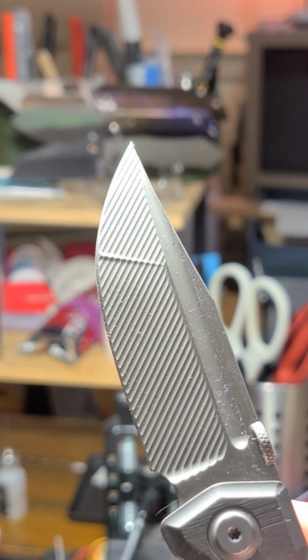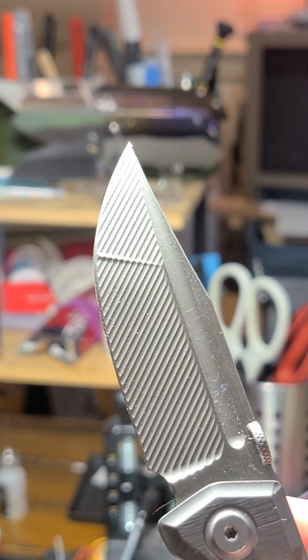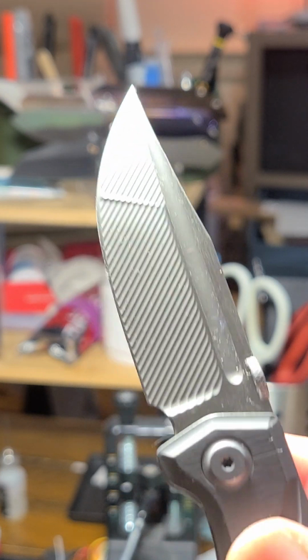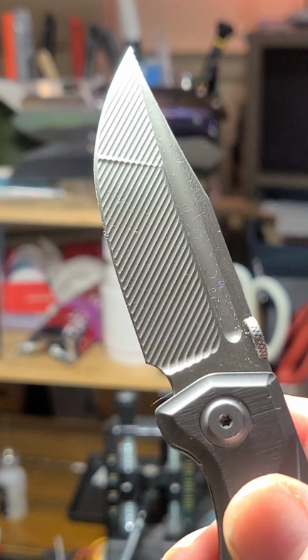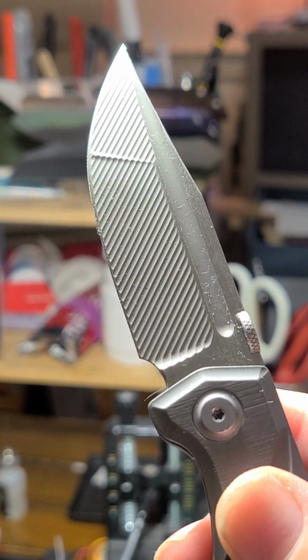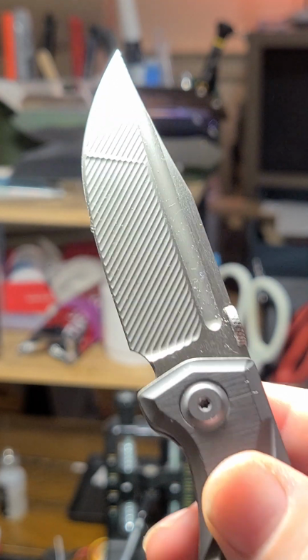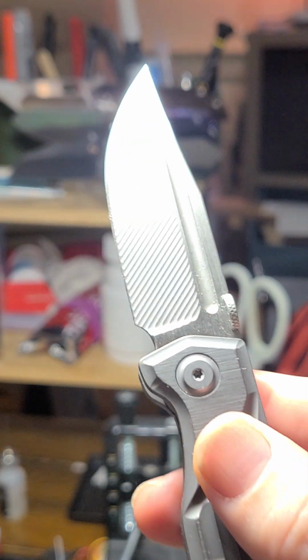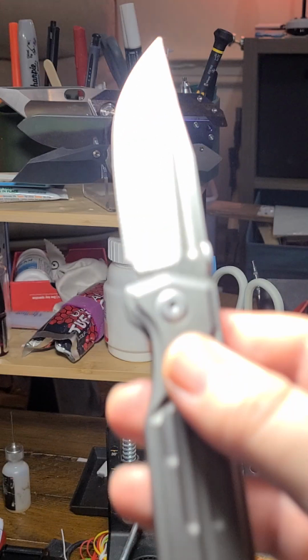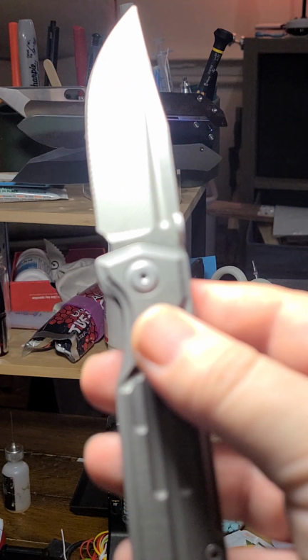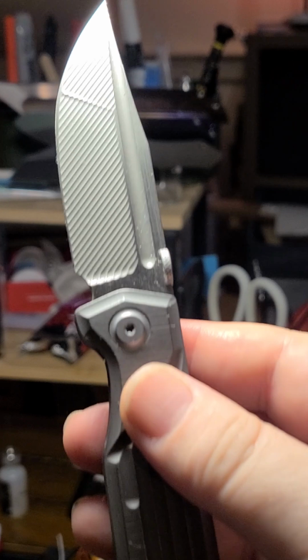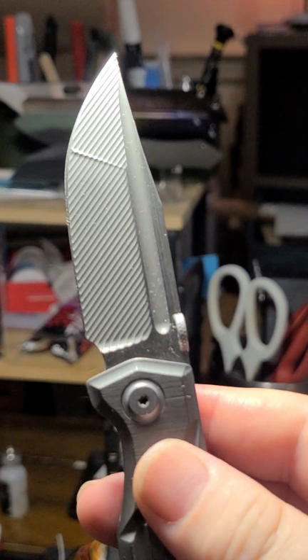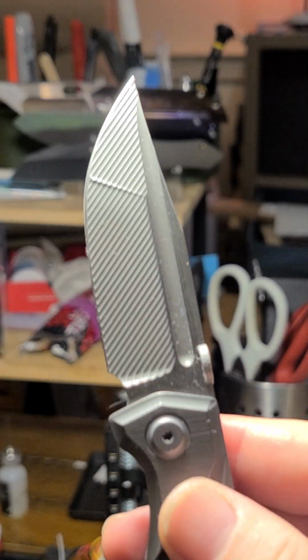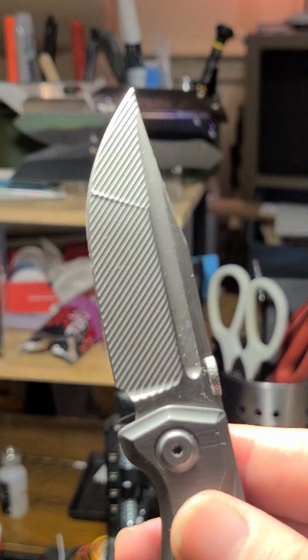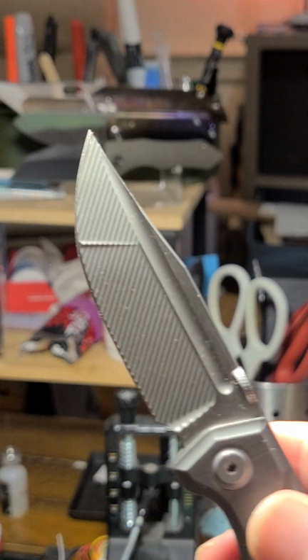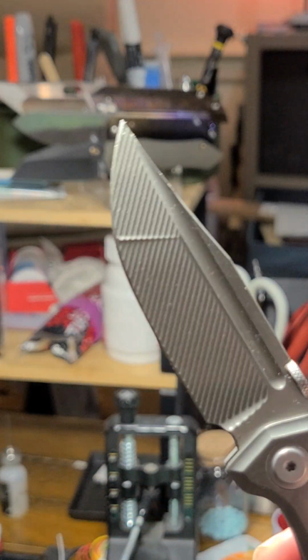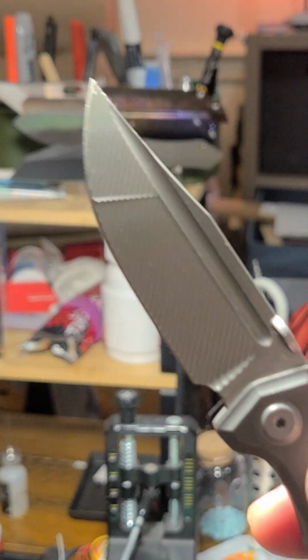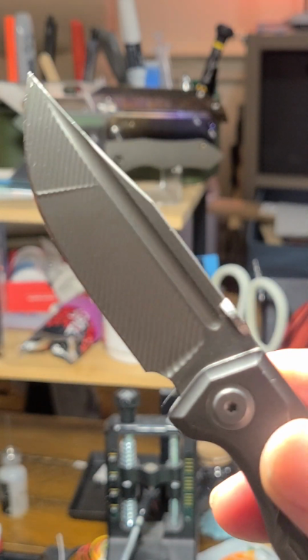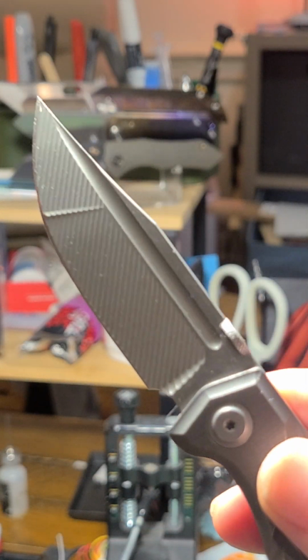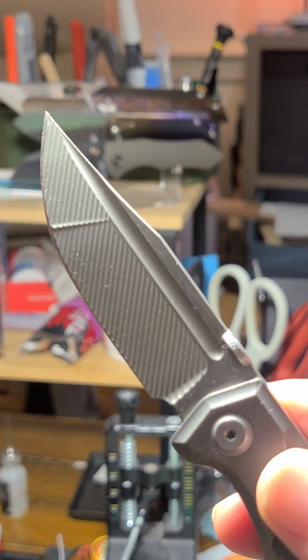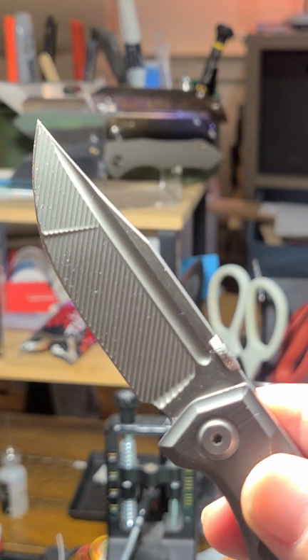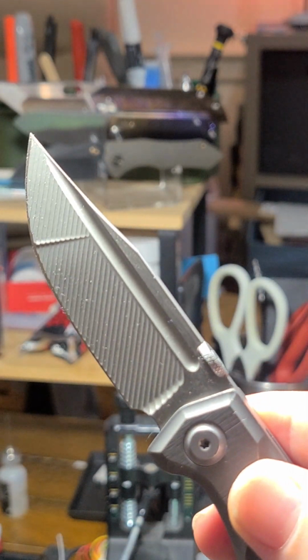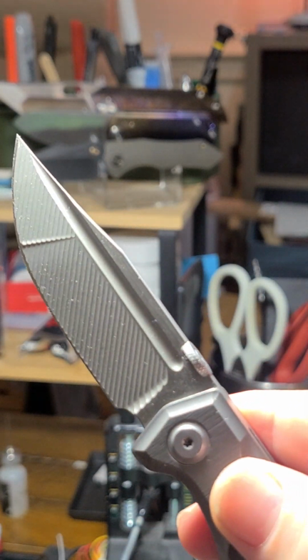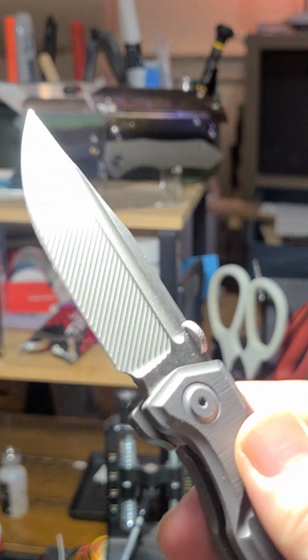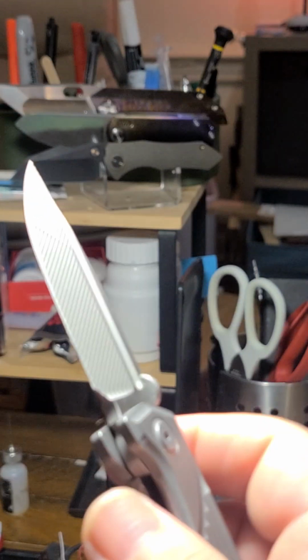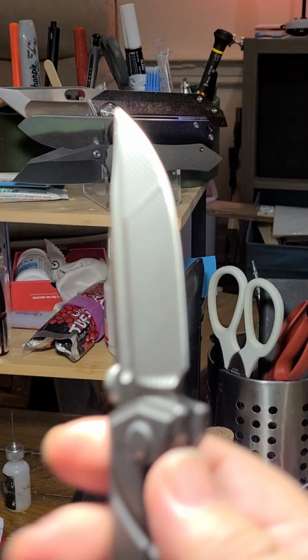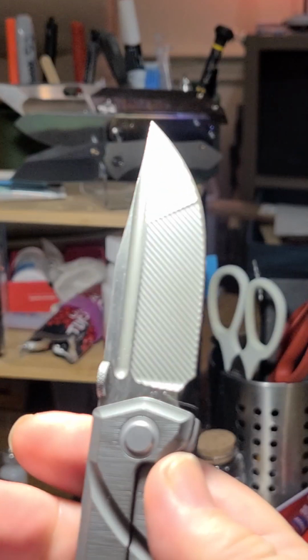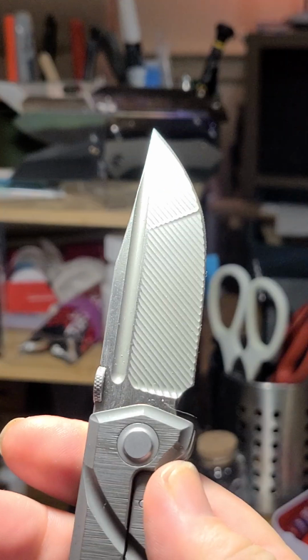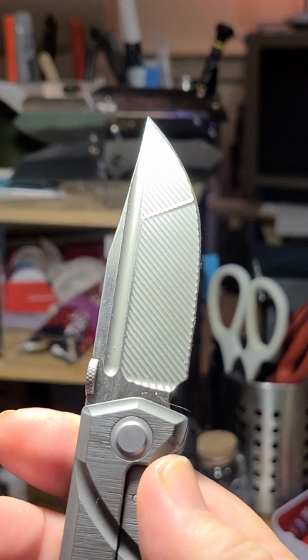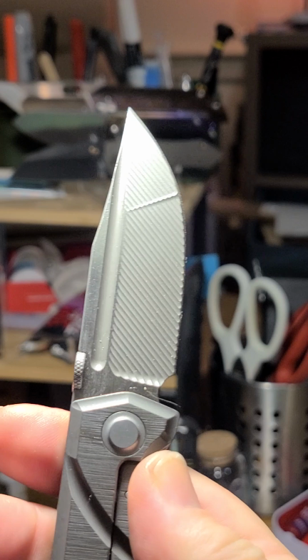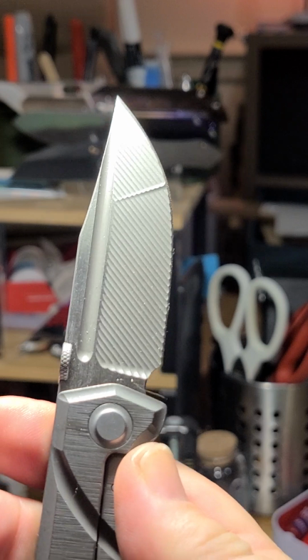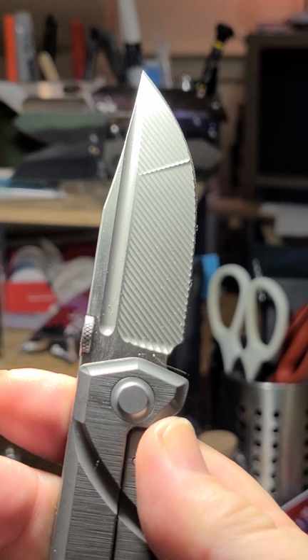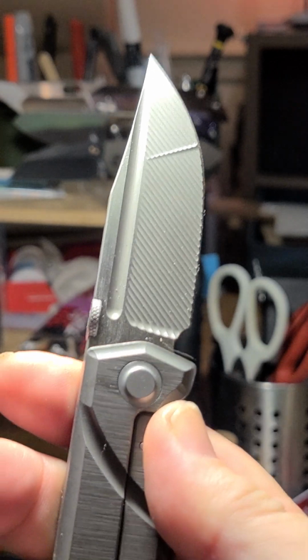But yeah, it's a really, really cool blade overall. I love fullers as well, so it's right up my alley.